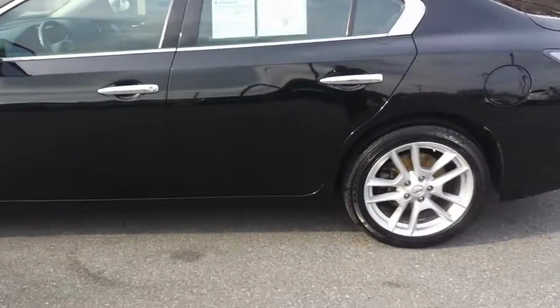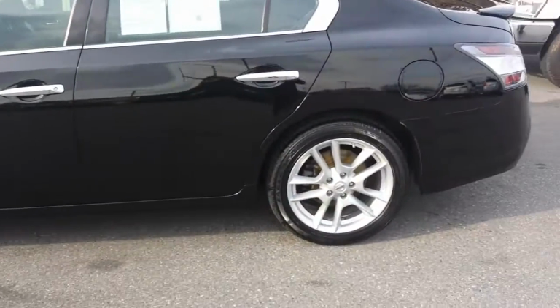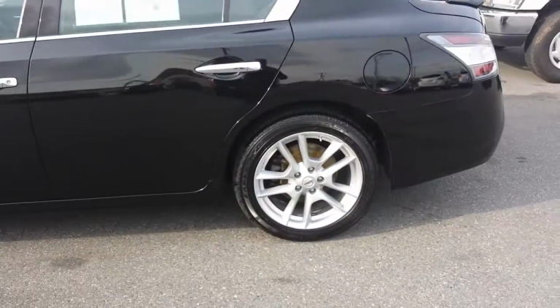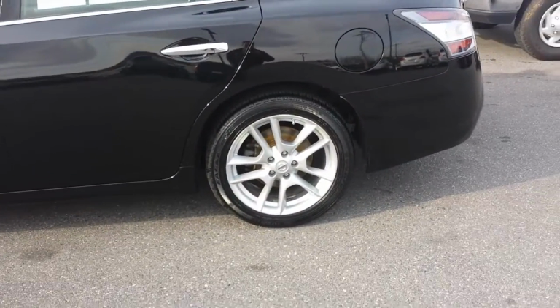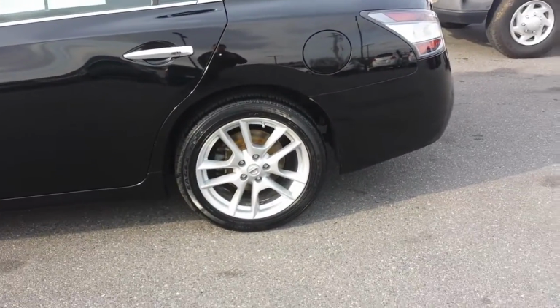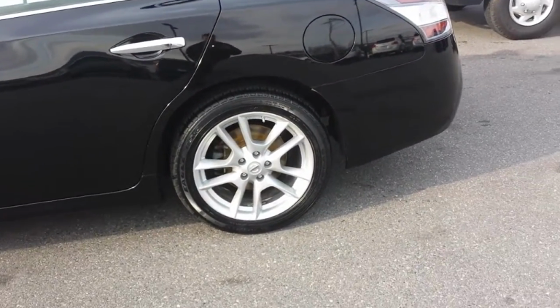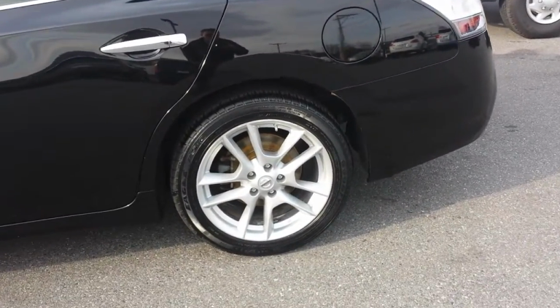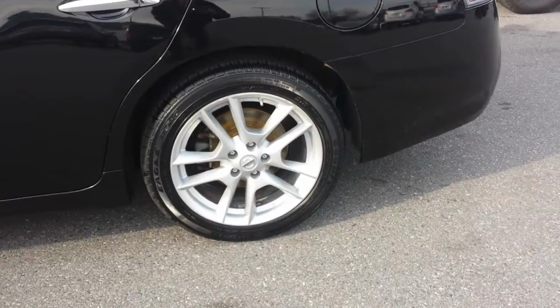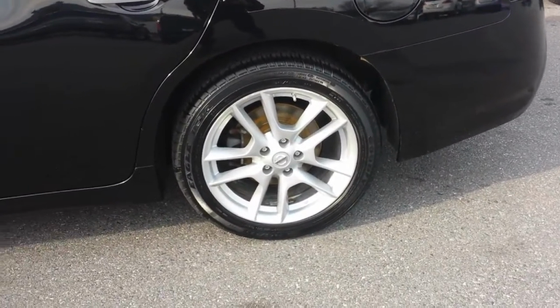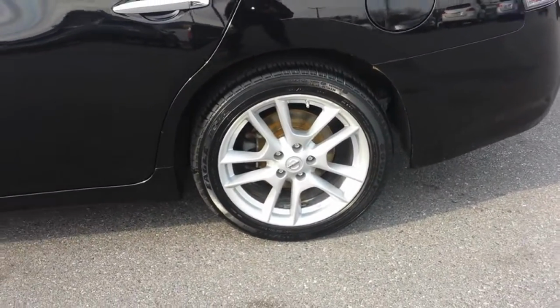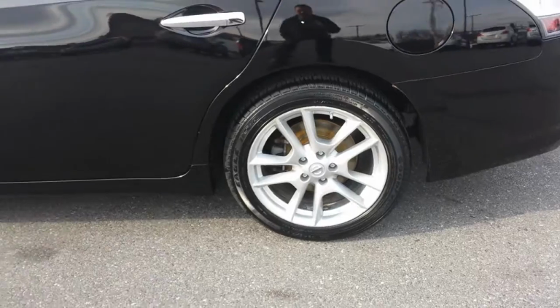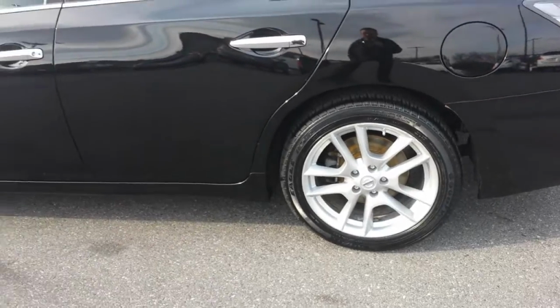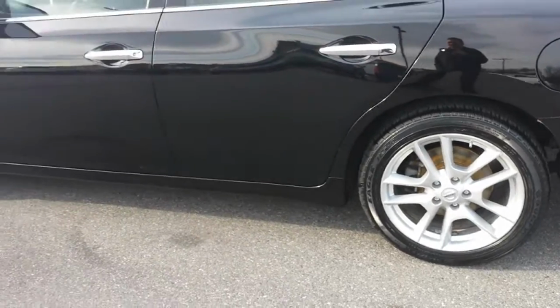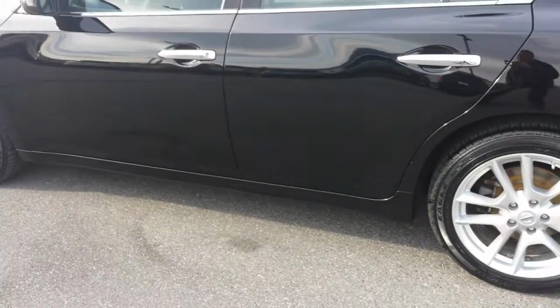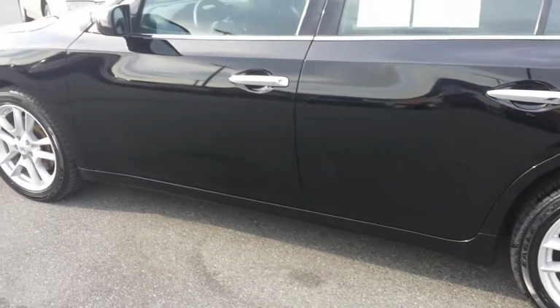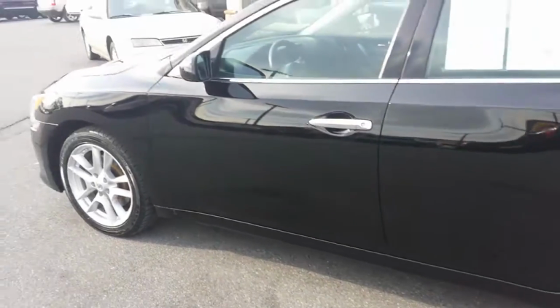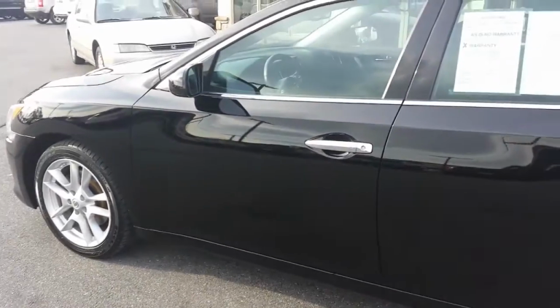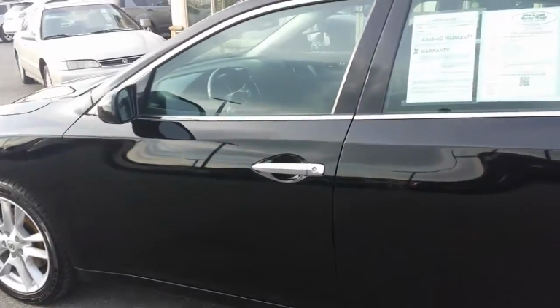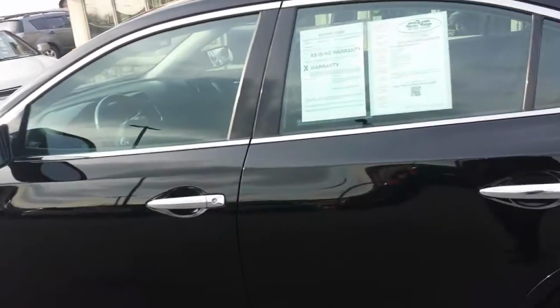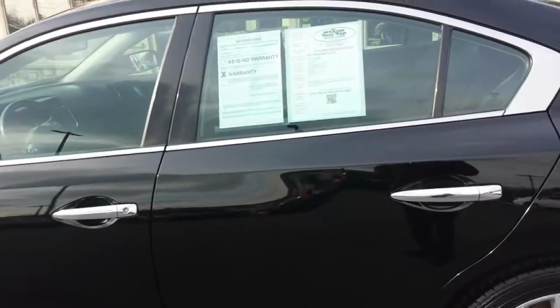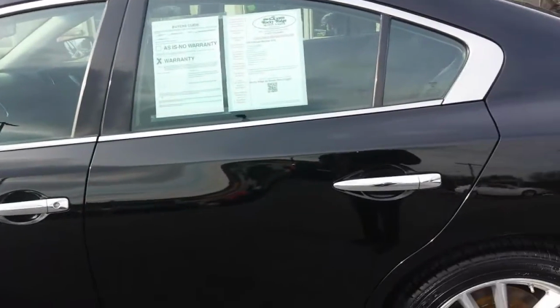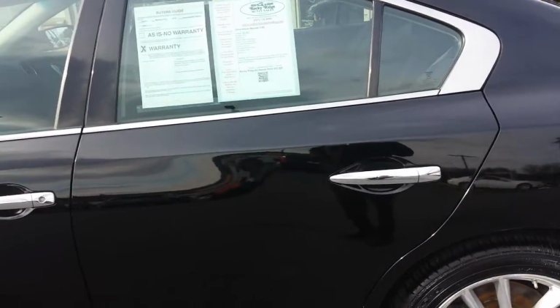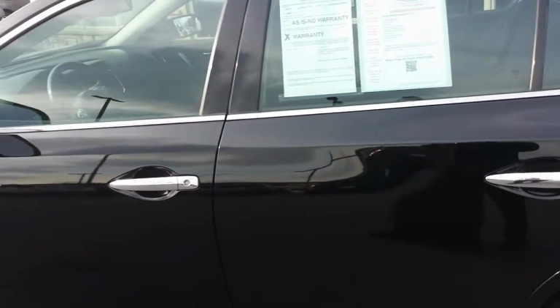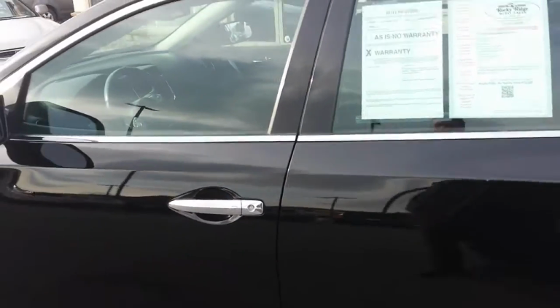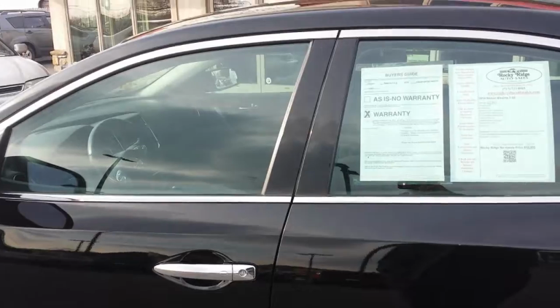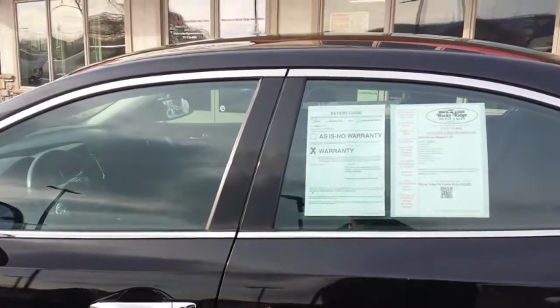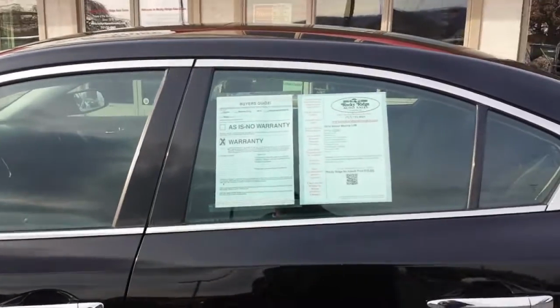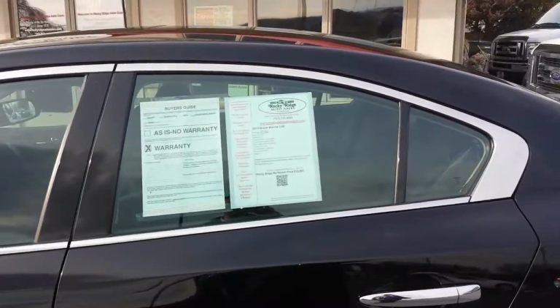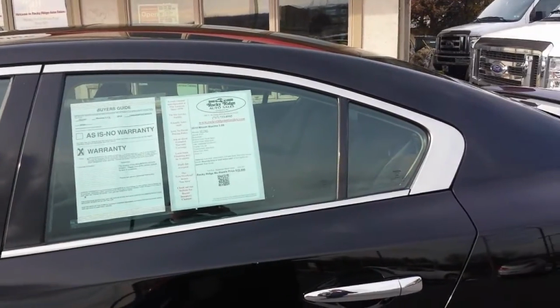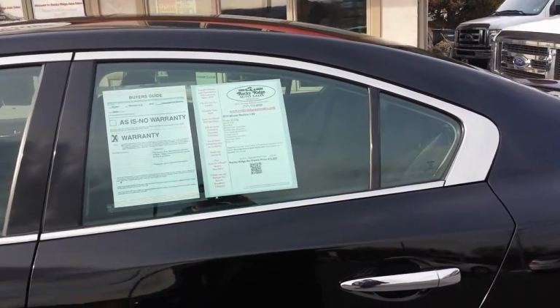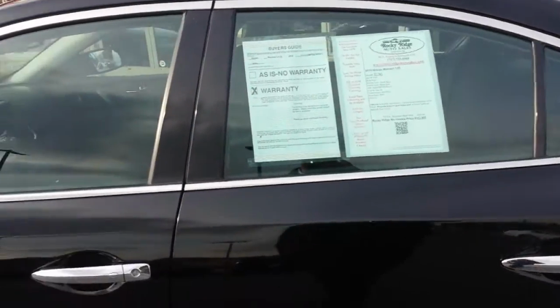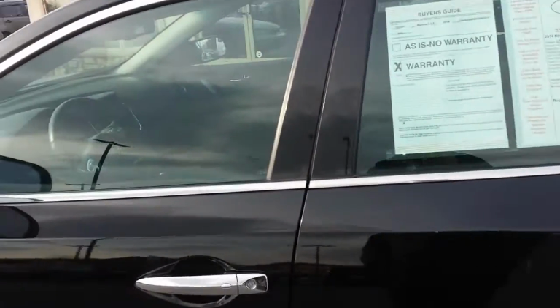I believe these are 18-inch alloy rims. Super clean car inside and out, chrome door handles, chrome moldings around the windows.